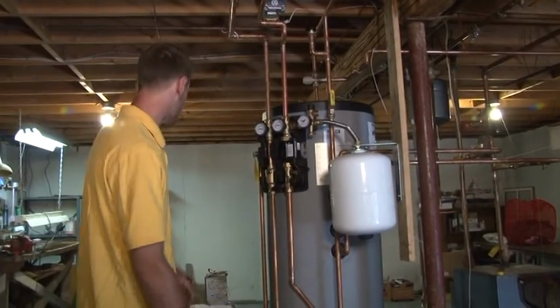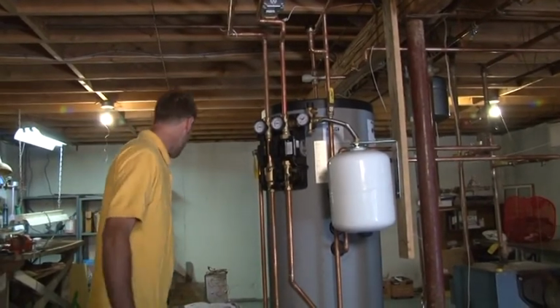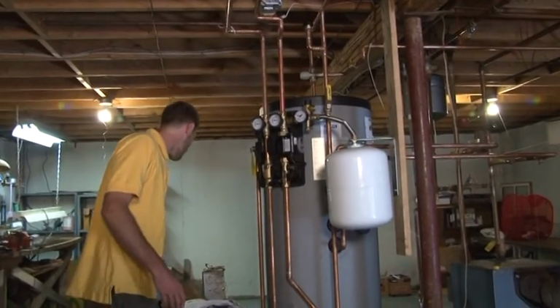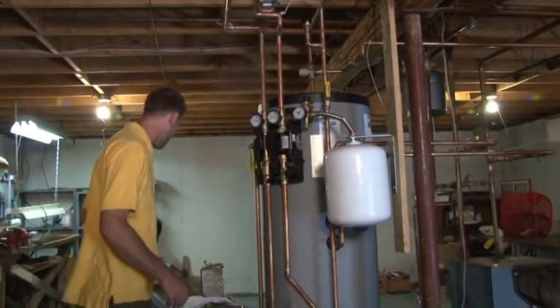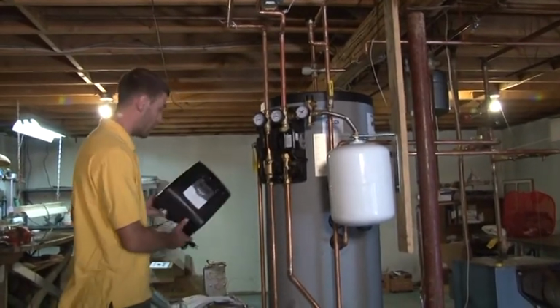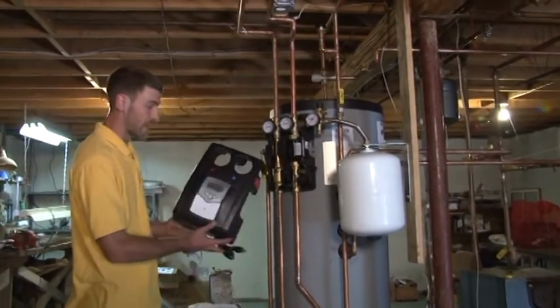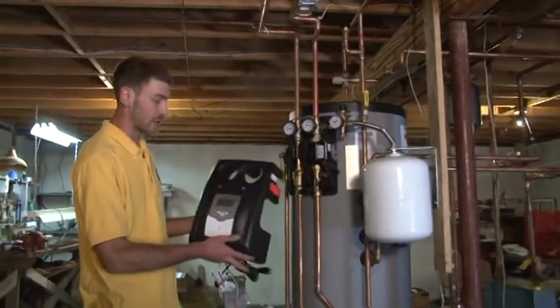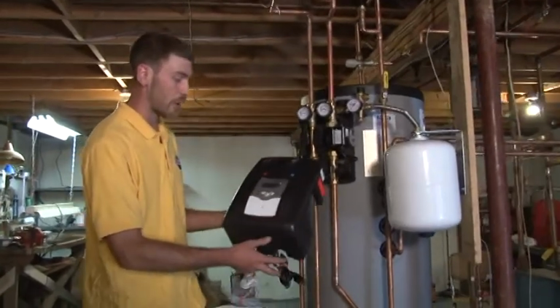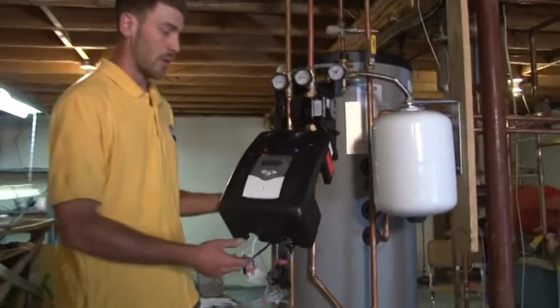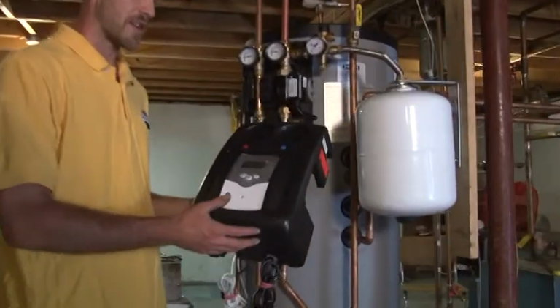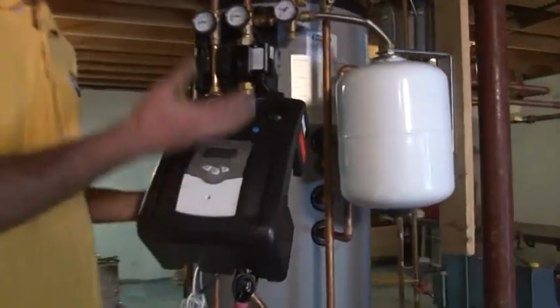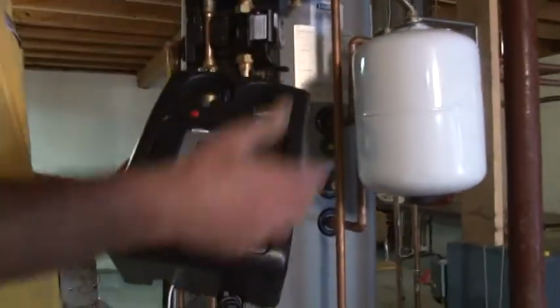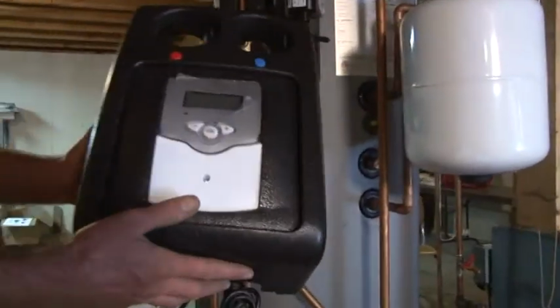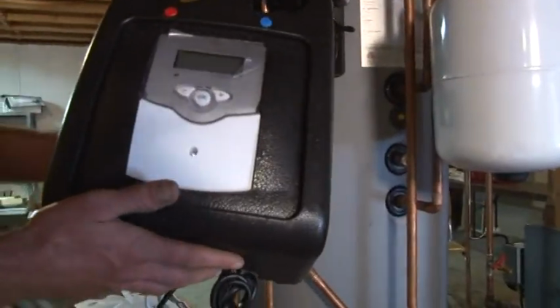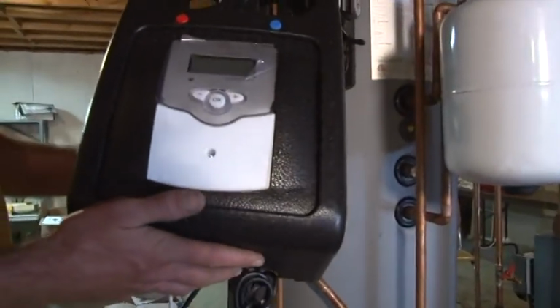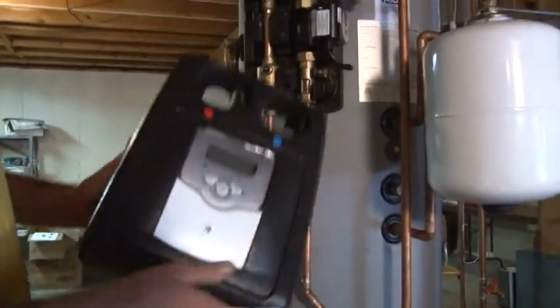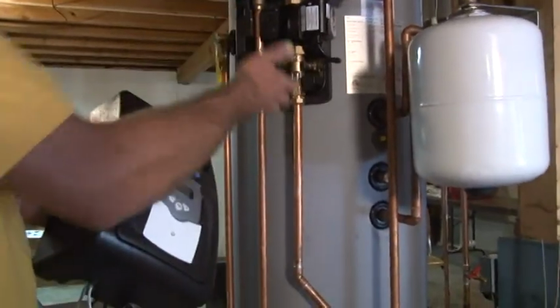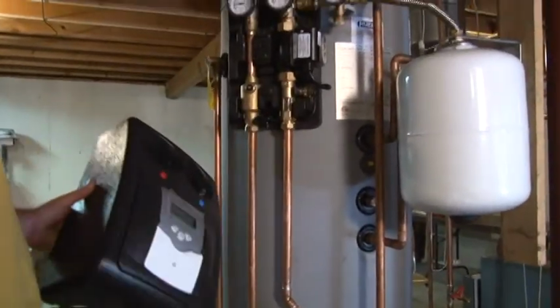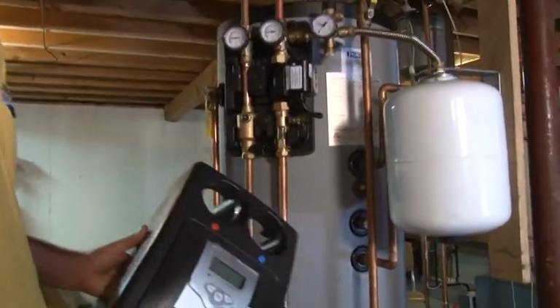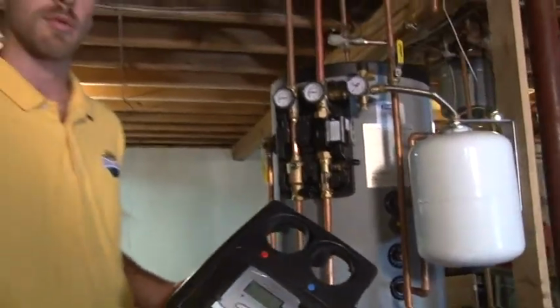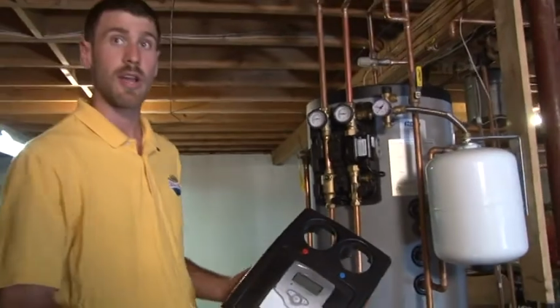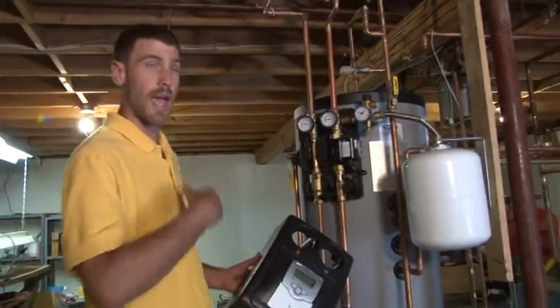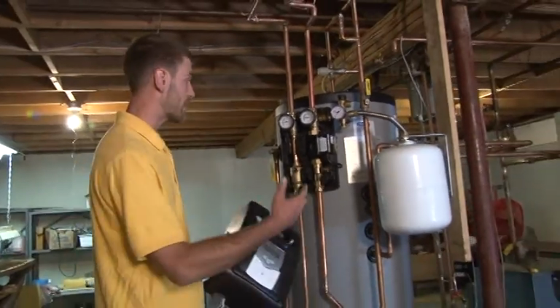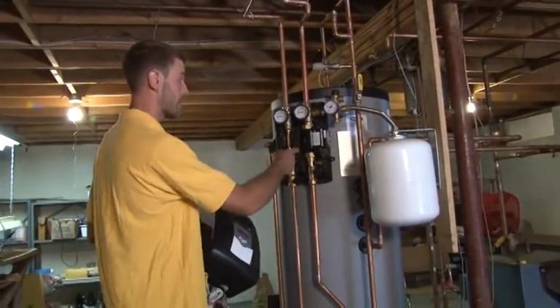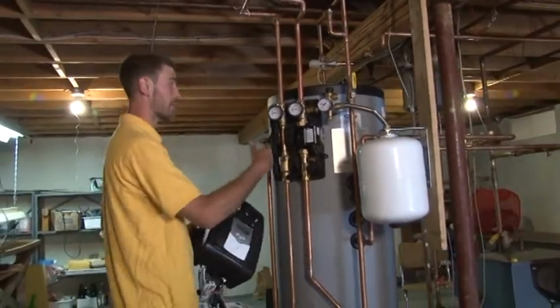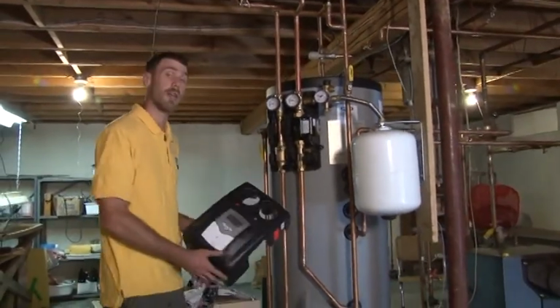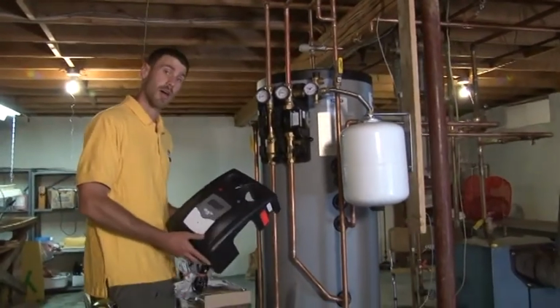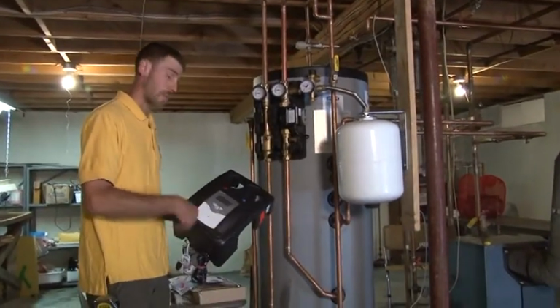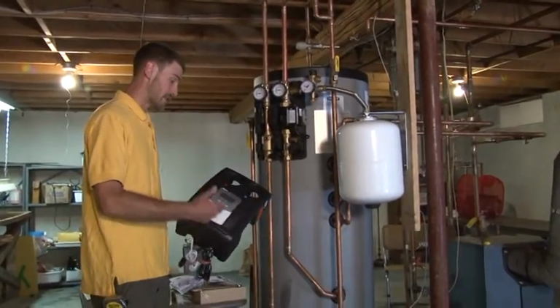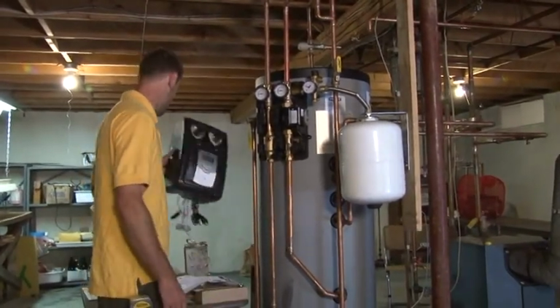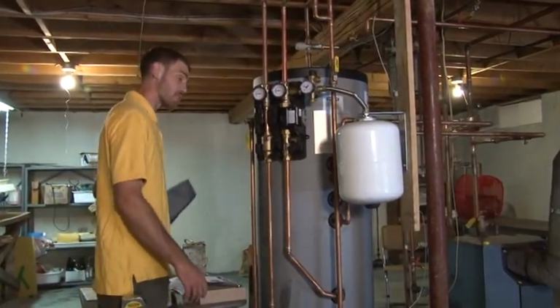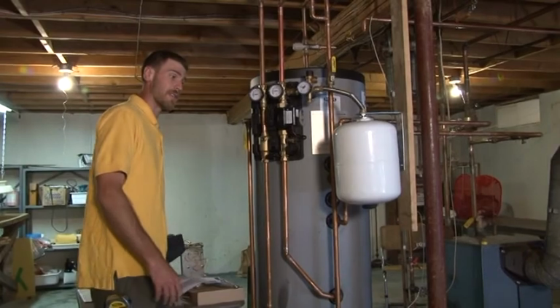We also have one more major component — that's the controller, which basically talks to the collector reading the temperature and talks to the tank reading the temperature, and makes the circulator turn on as we program it to.